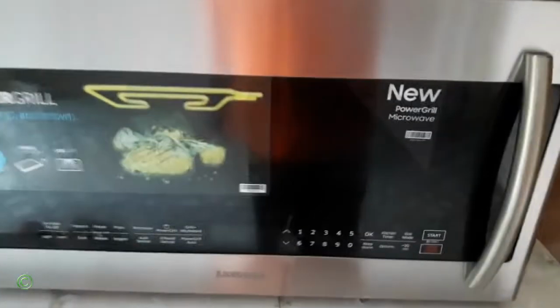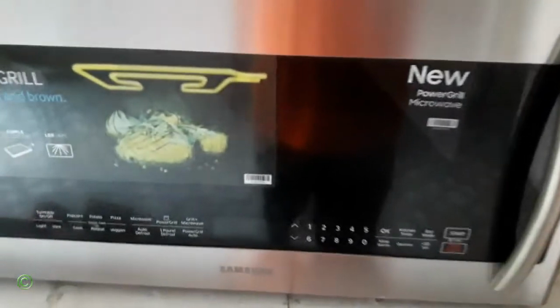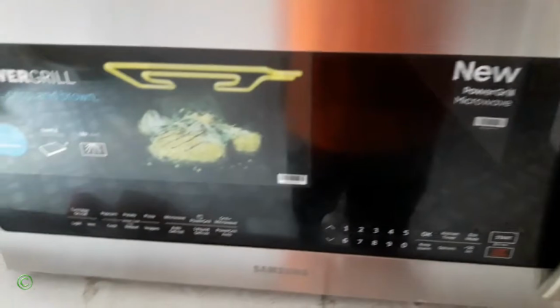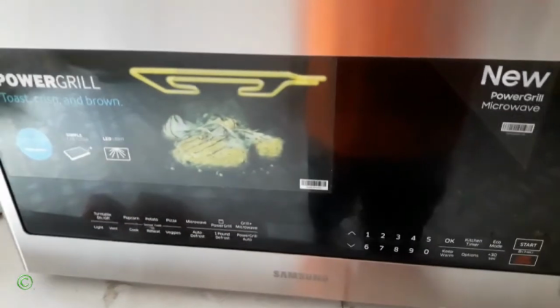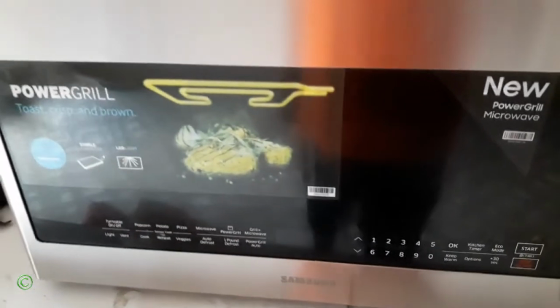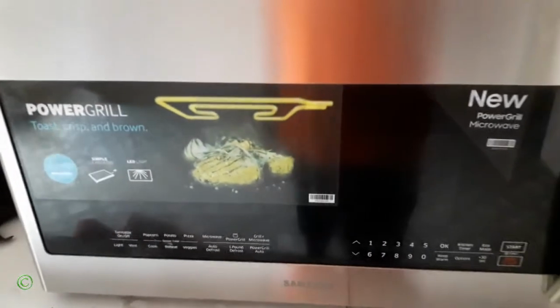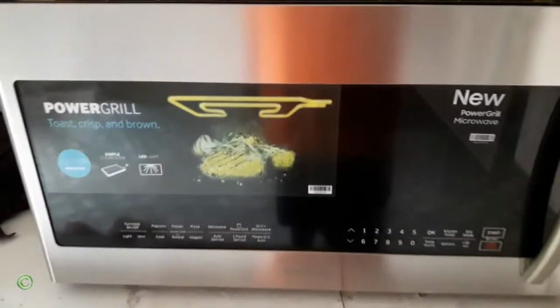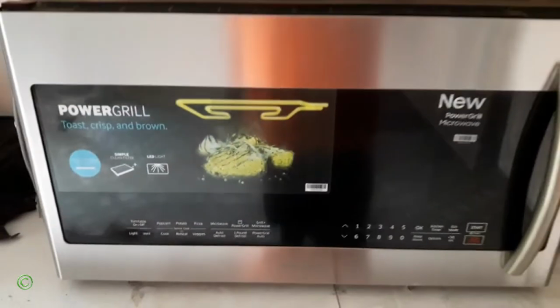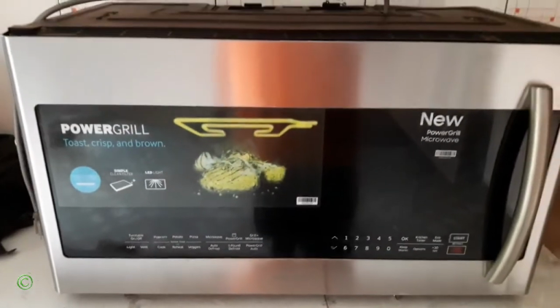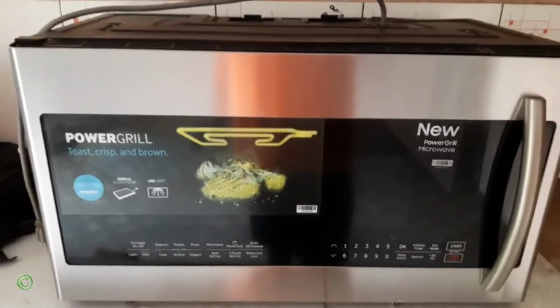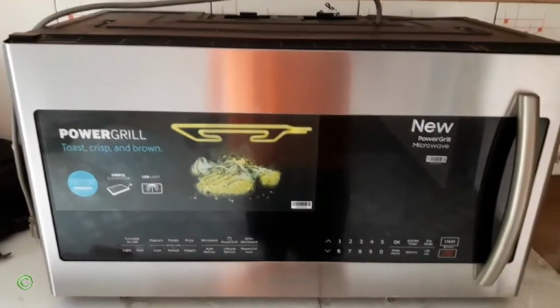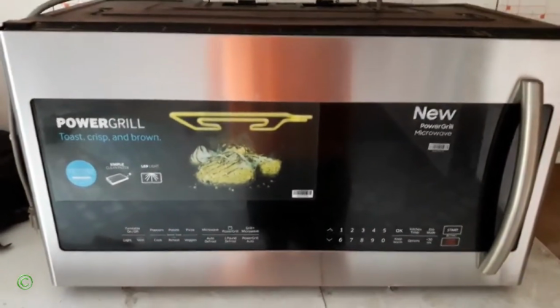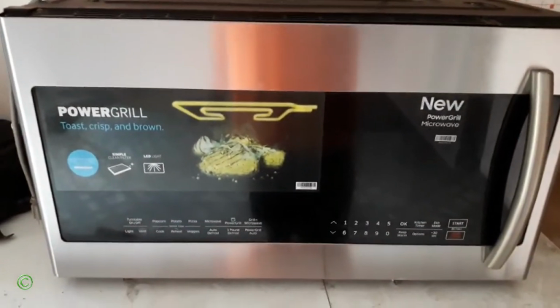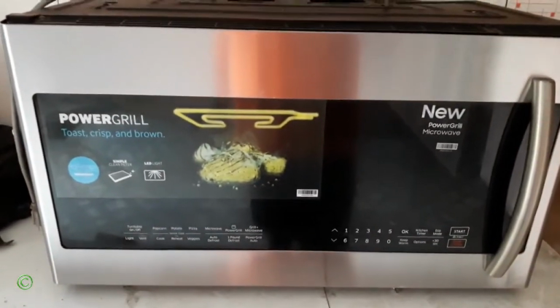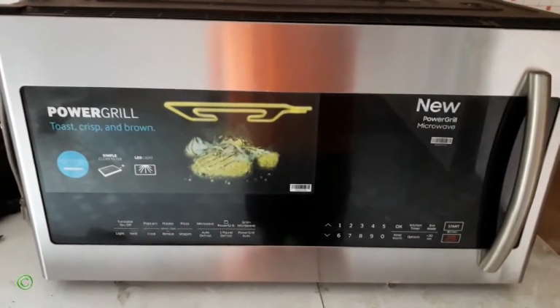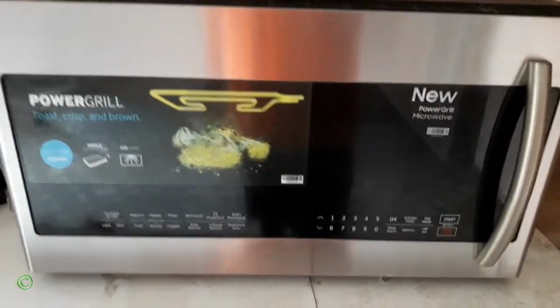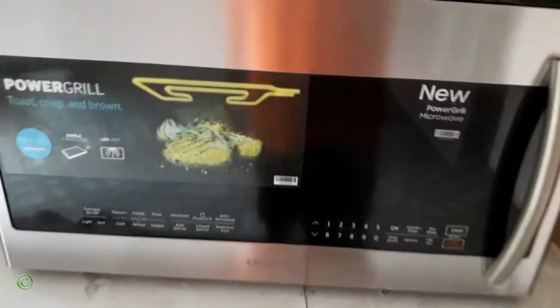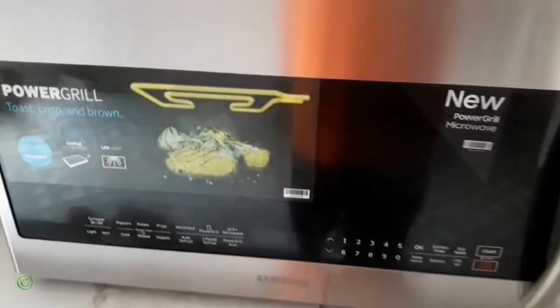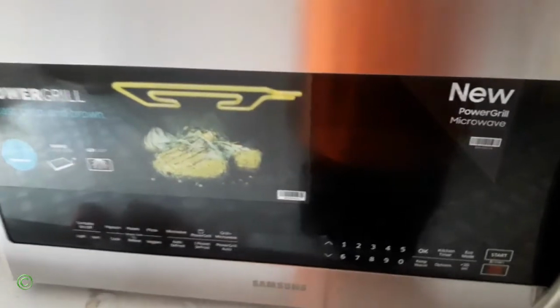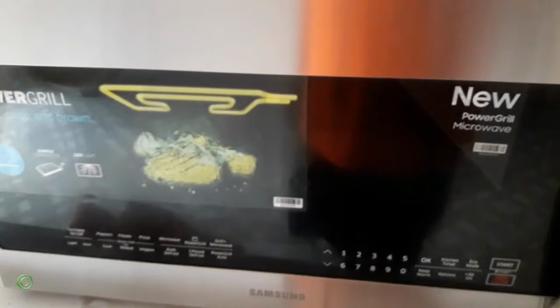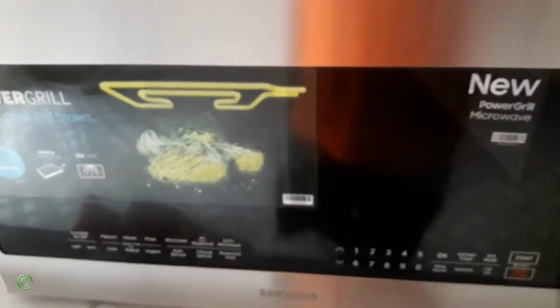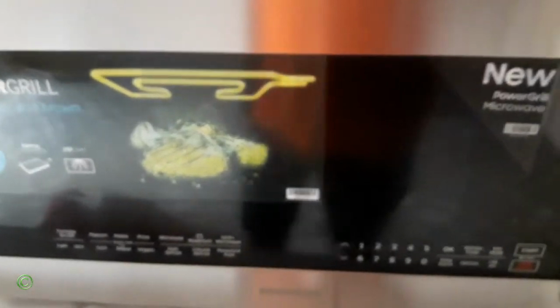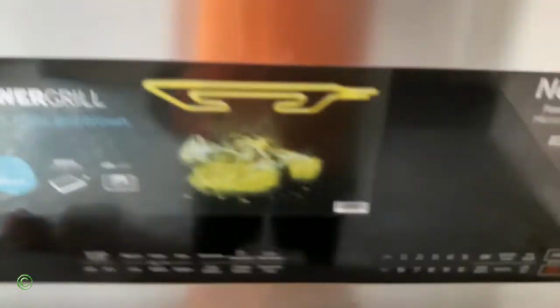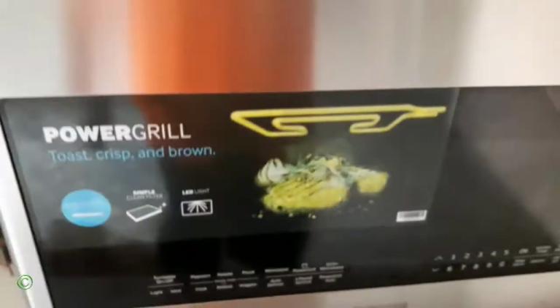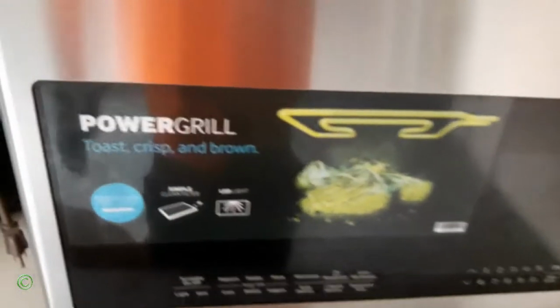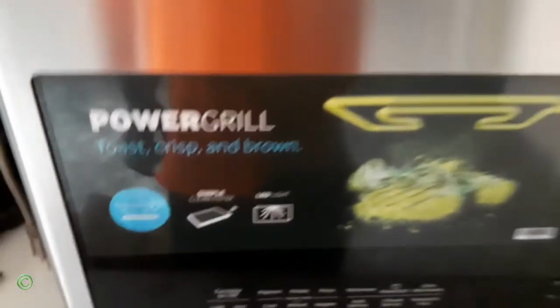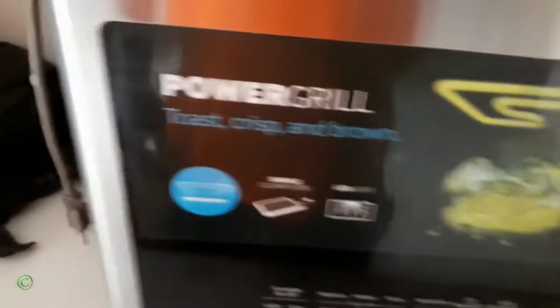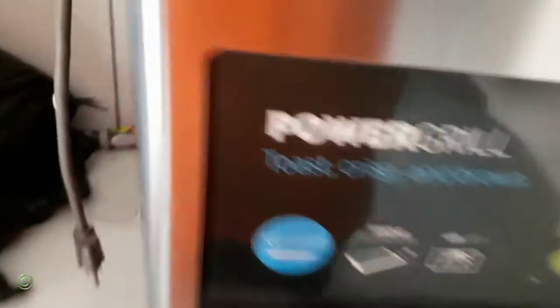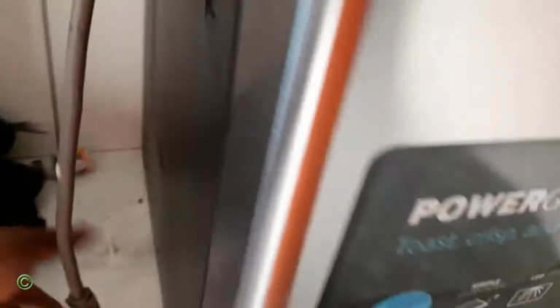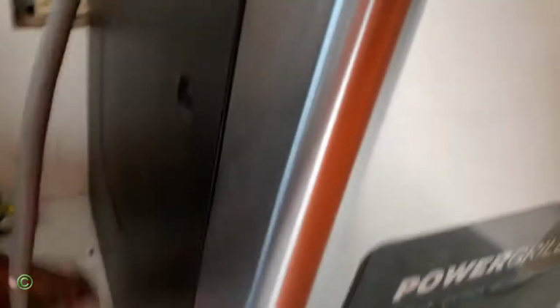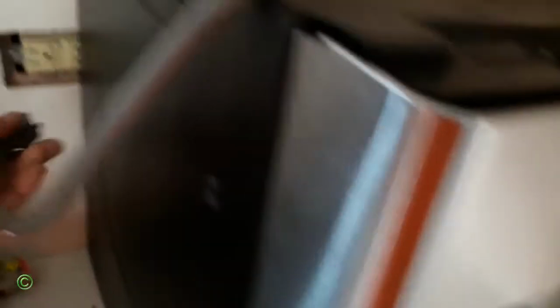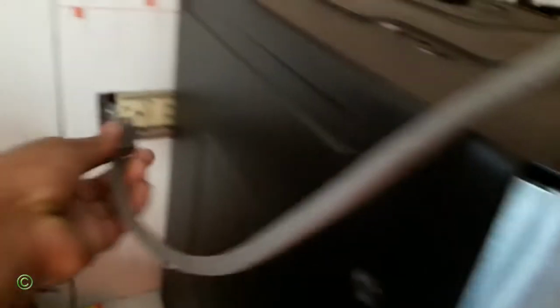All right, so I've run some tests and I checked the circuit board, and the circuit board is the problem. So I changed the switches and the circuit board. All right, so I'll show you.